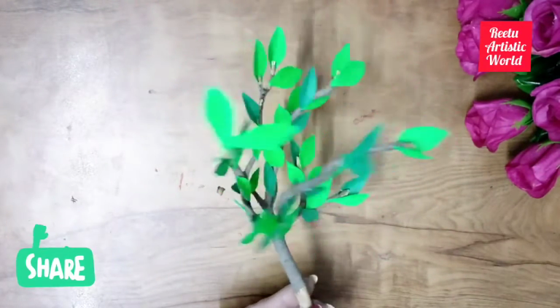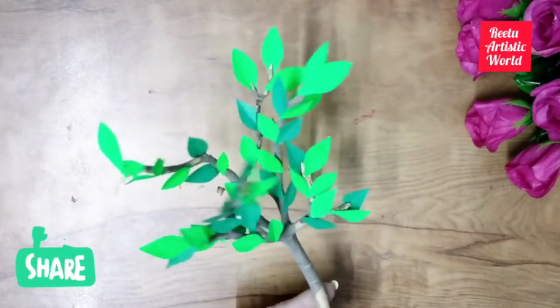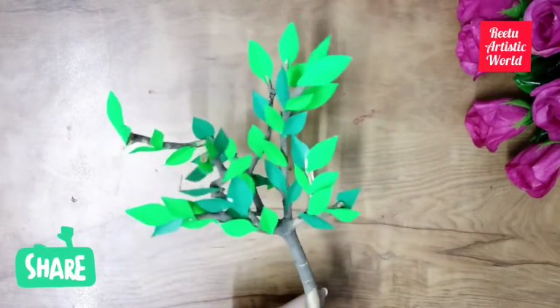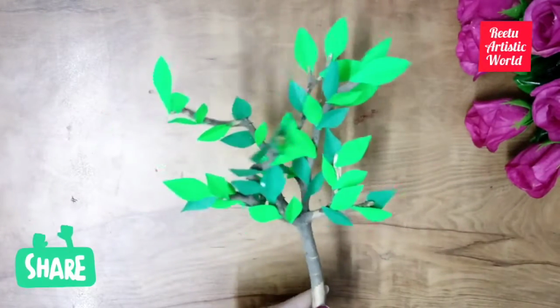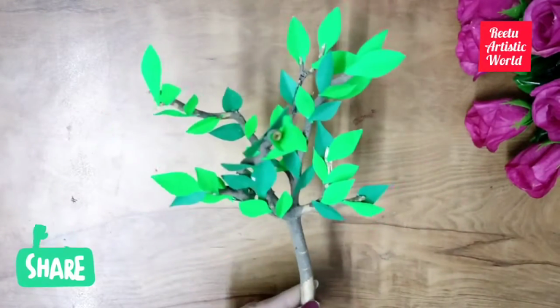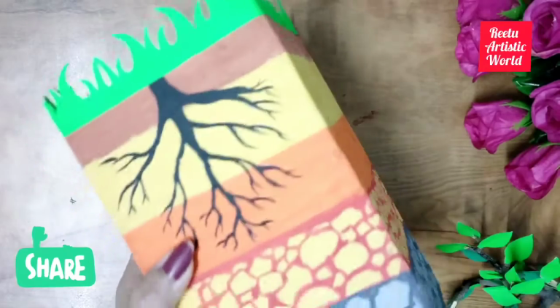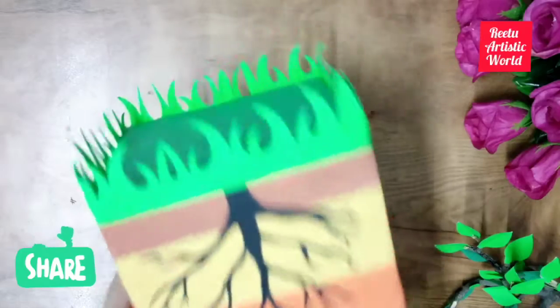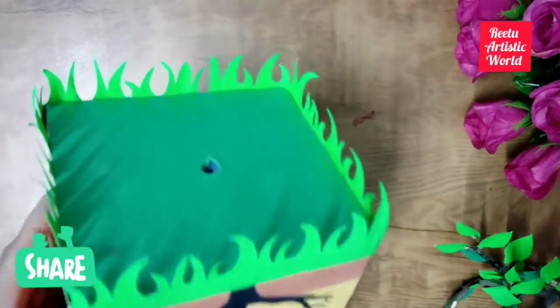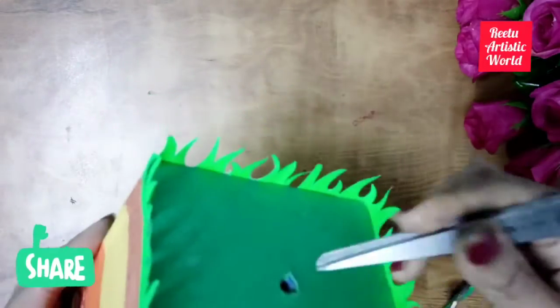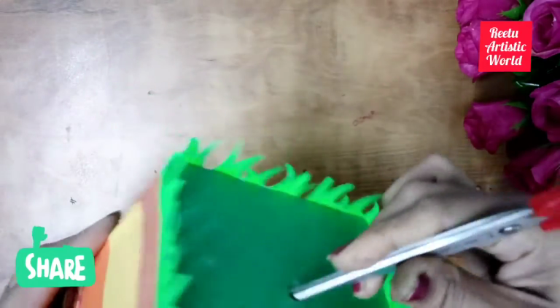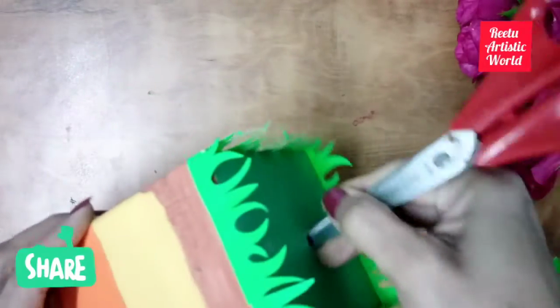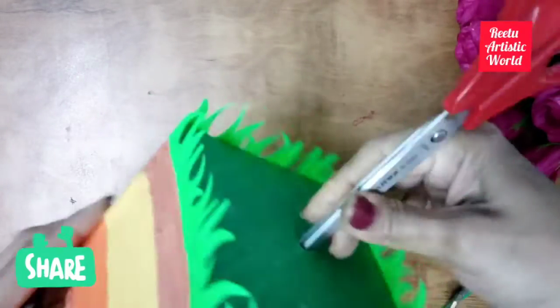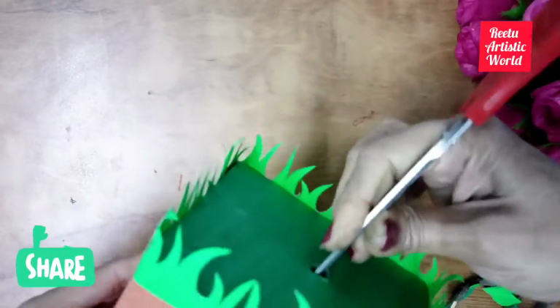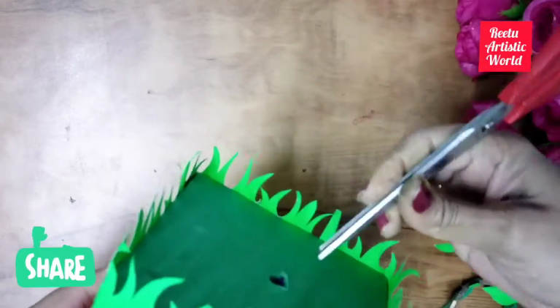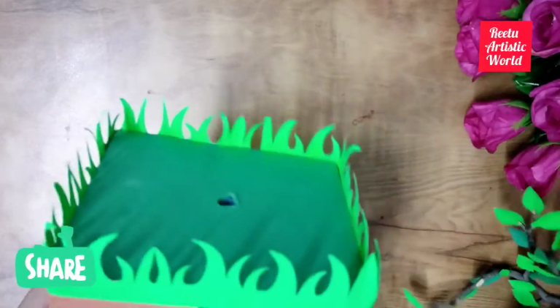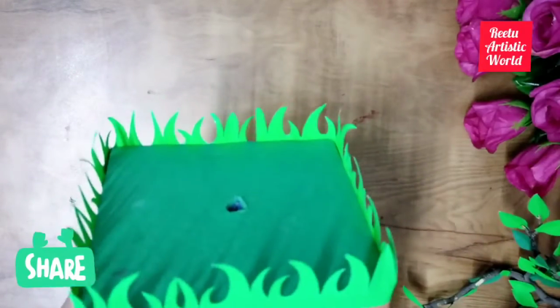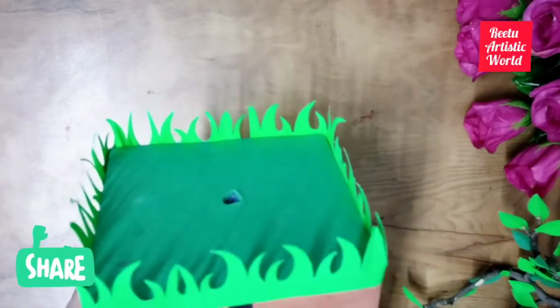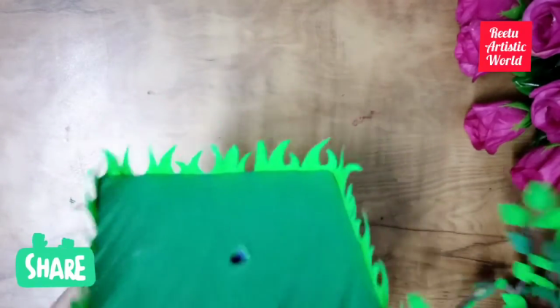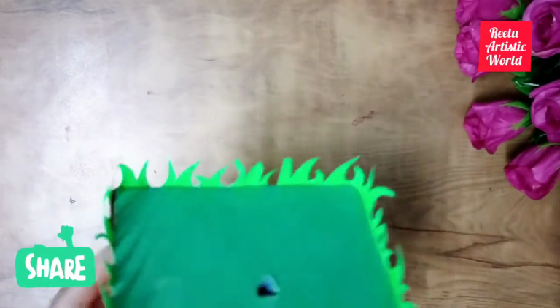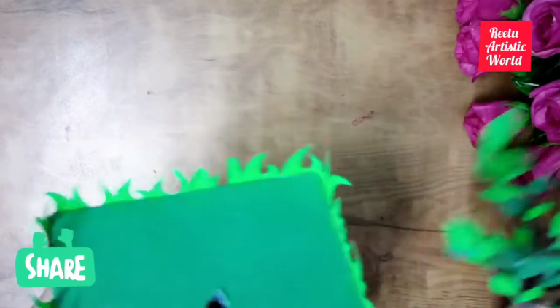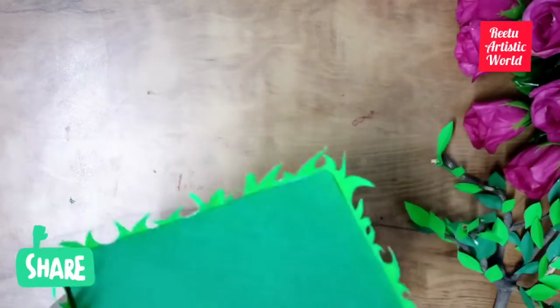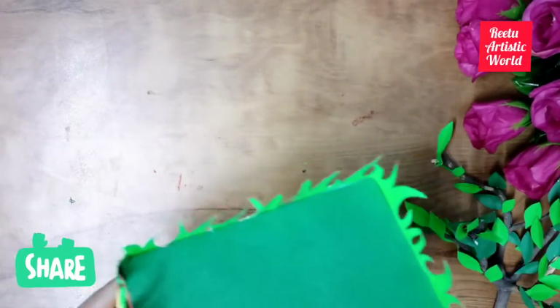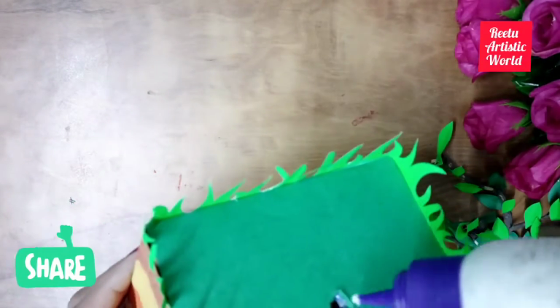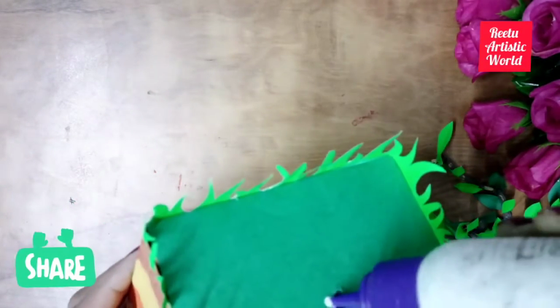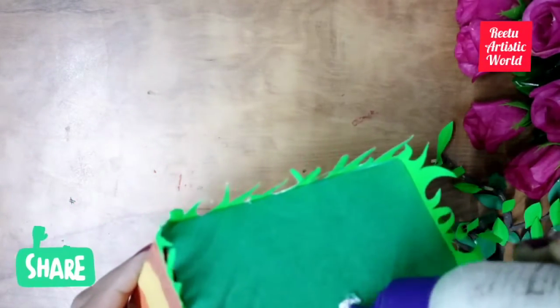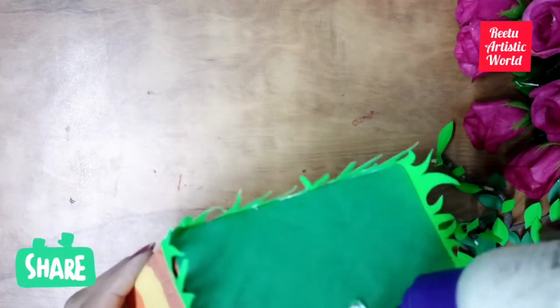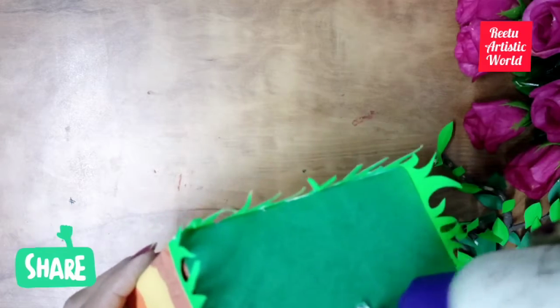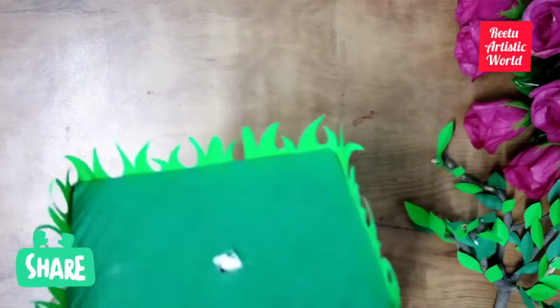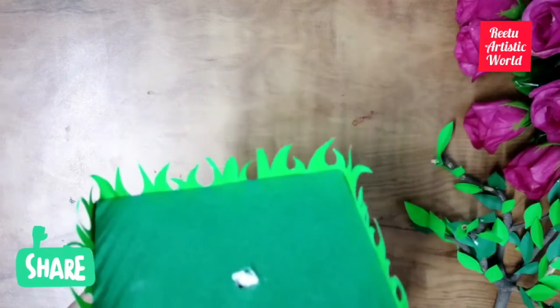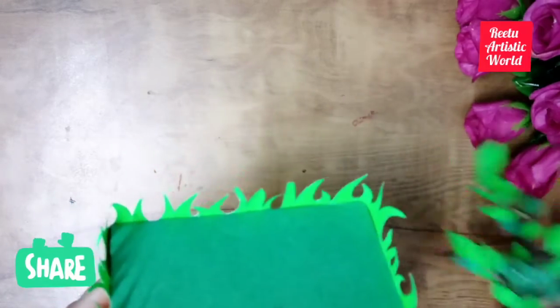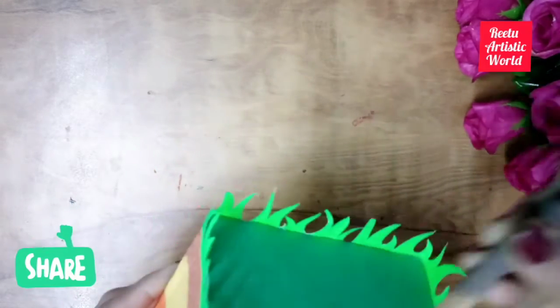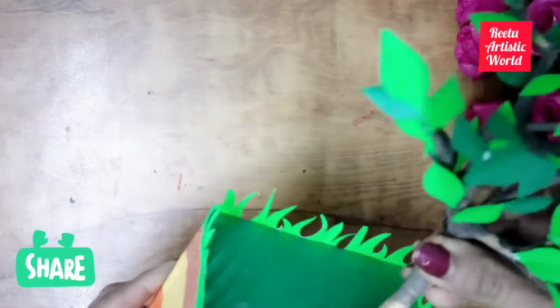Now the tree is ready. Wow, it's so beautiful! Now make the hole bigger so you can attach the tree easily, and paste it.